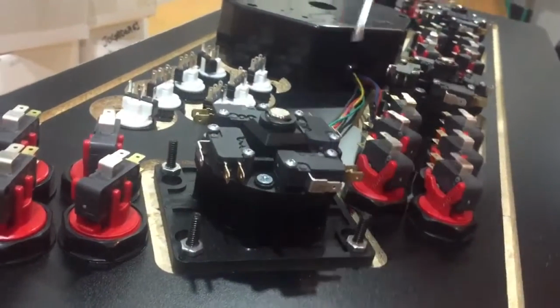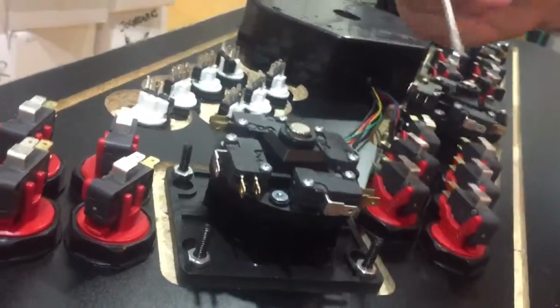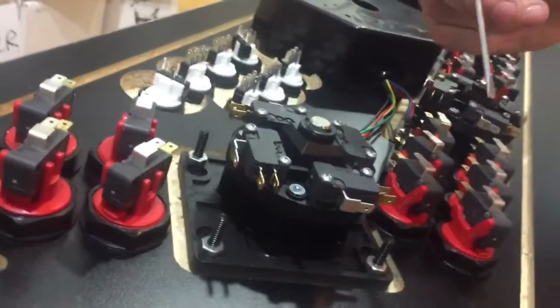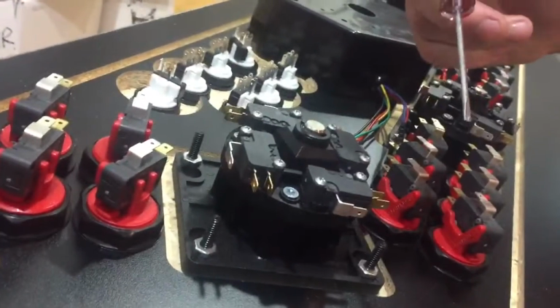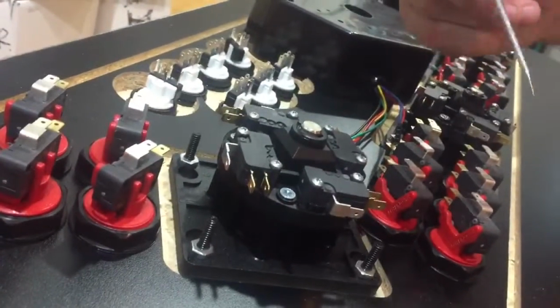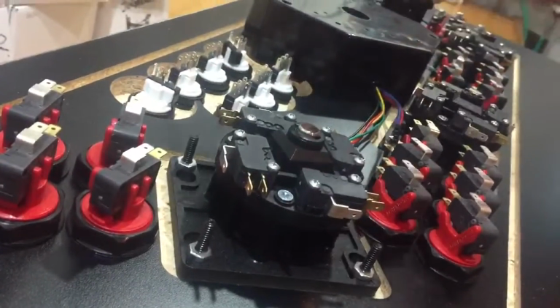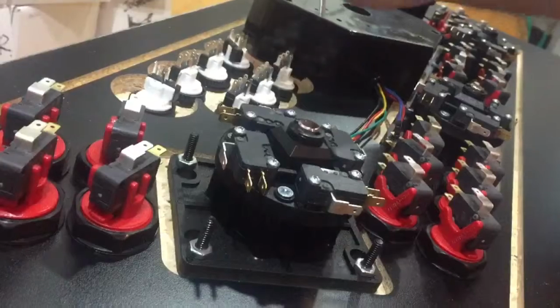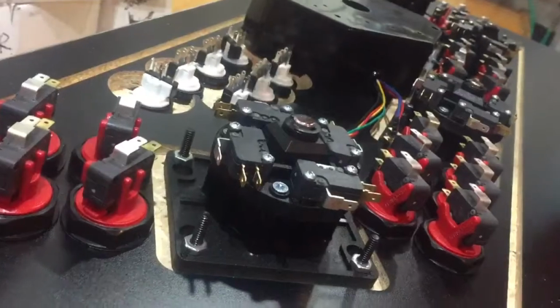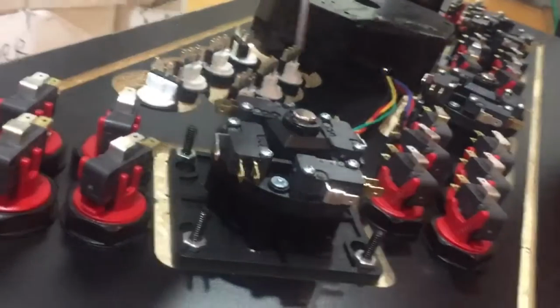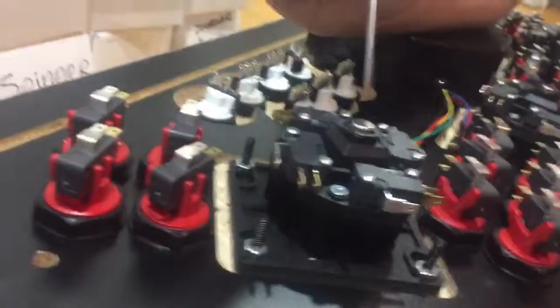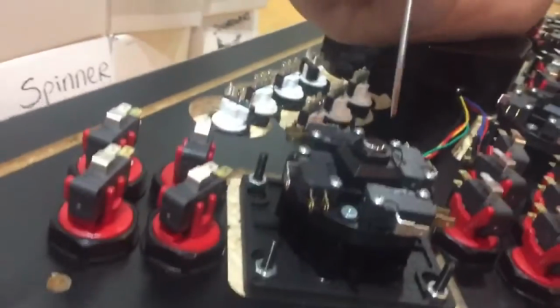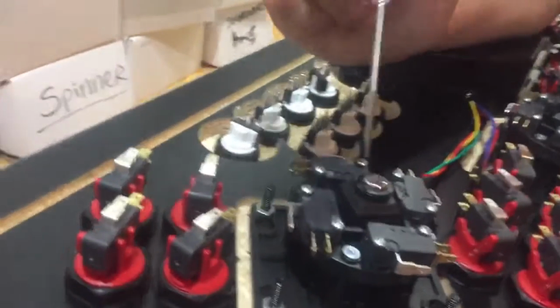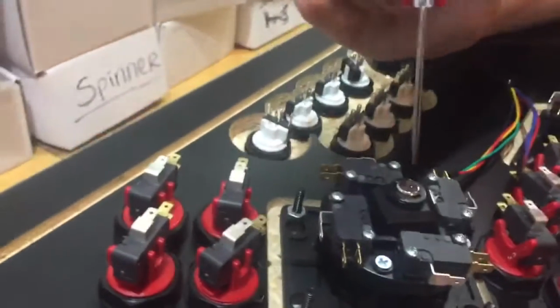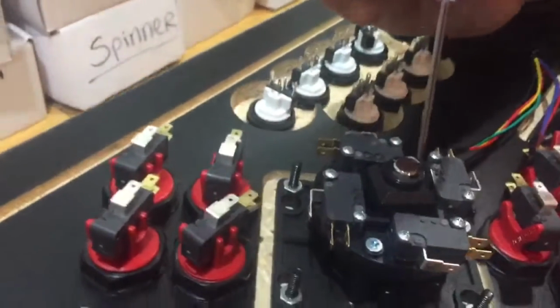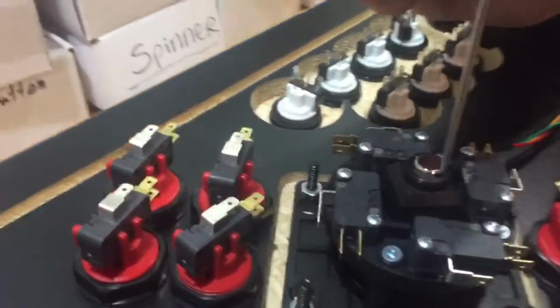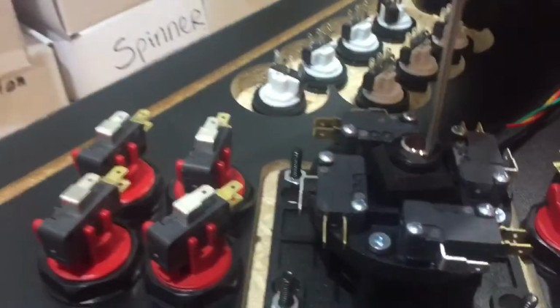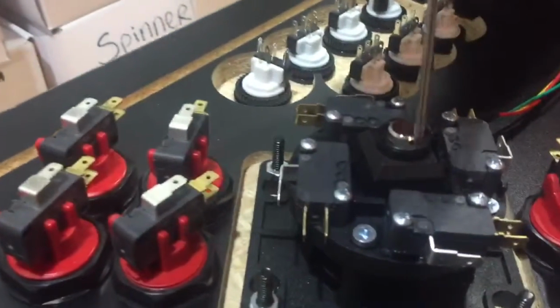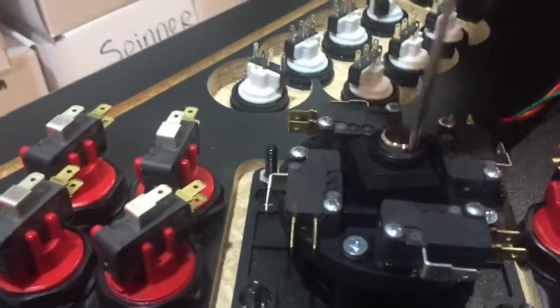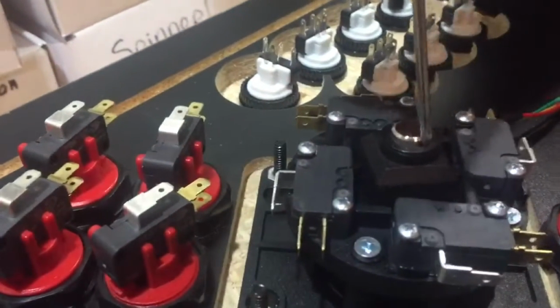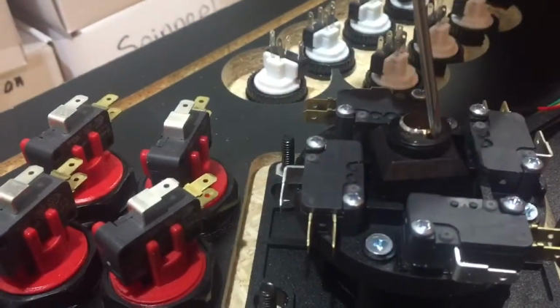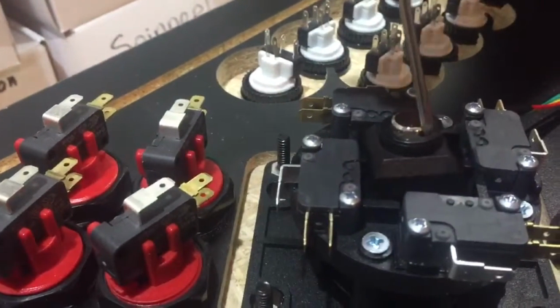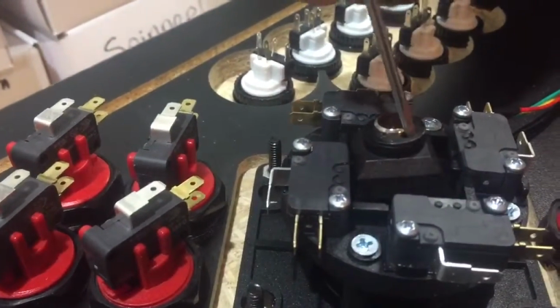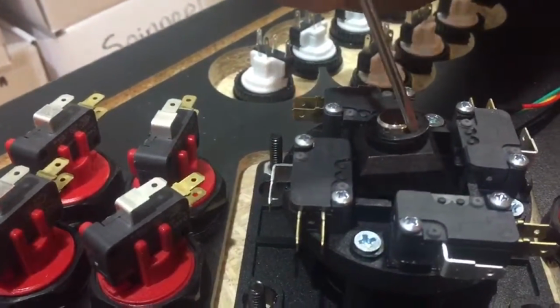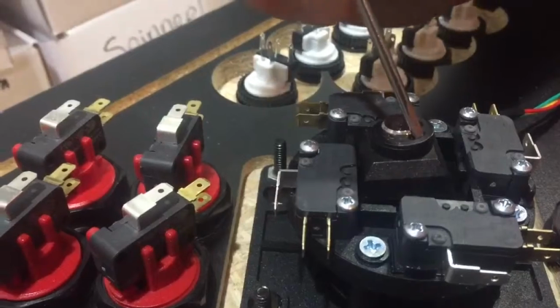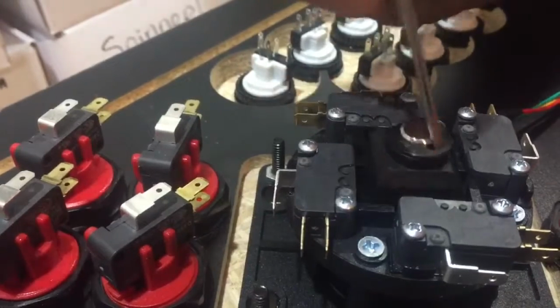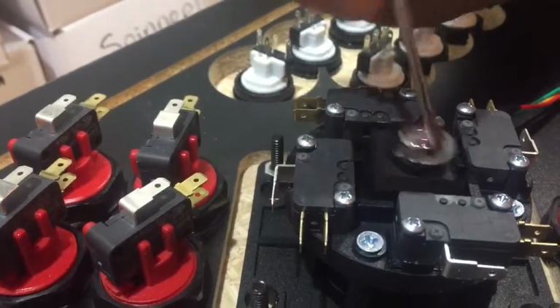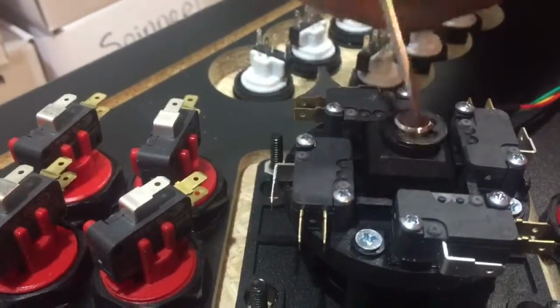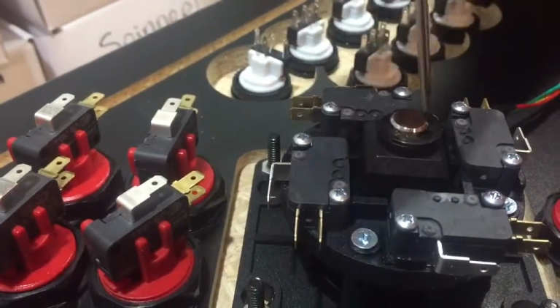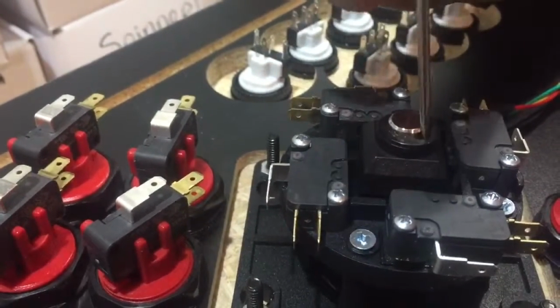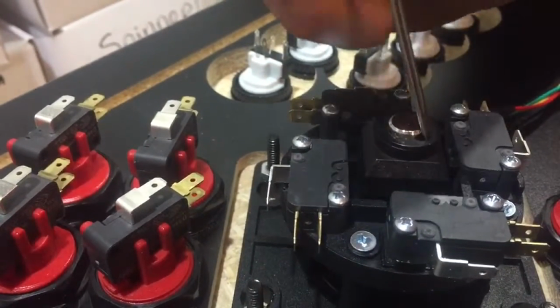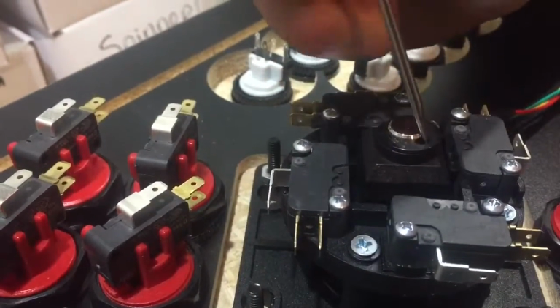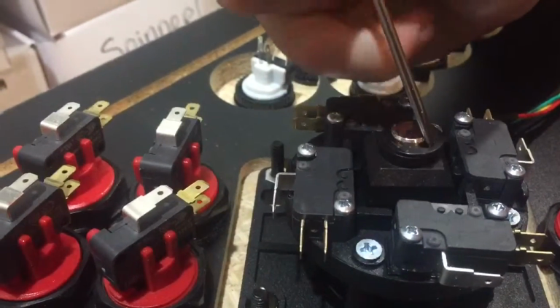You'll just need a flat head screwdriver. There are two little spots on the C-clip that will allow you to get the screwdriver in there and wedge the C-clip out.